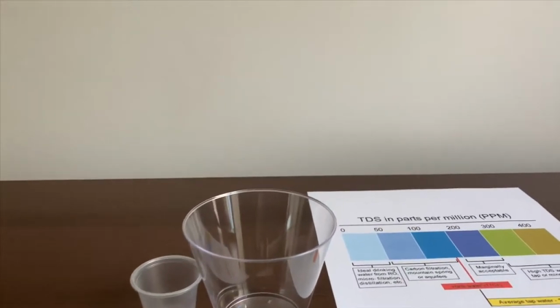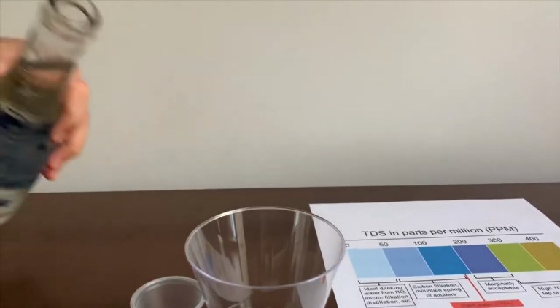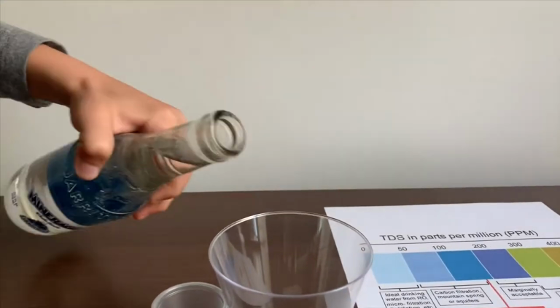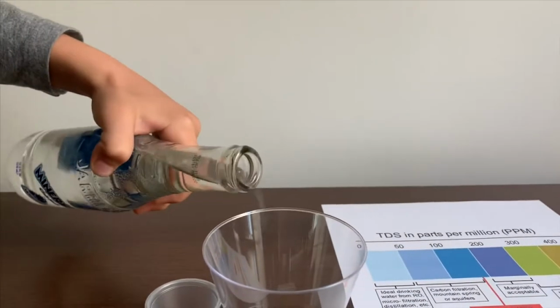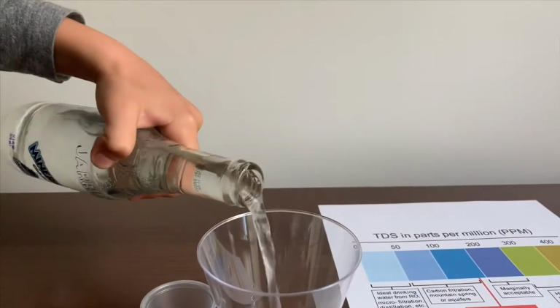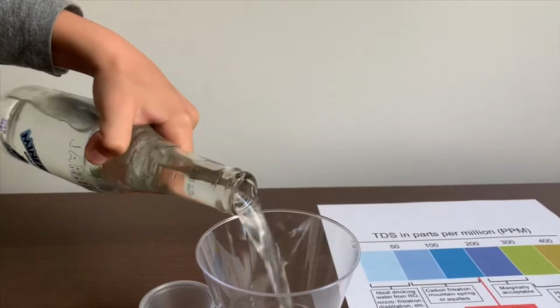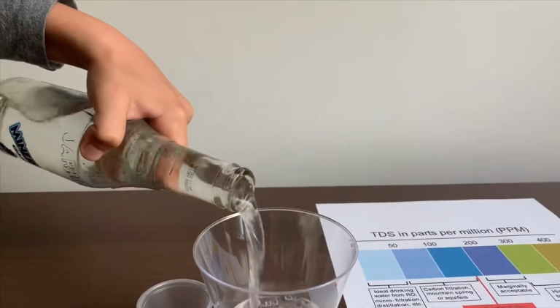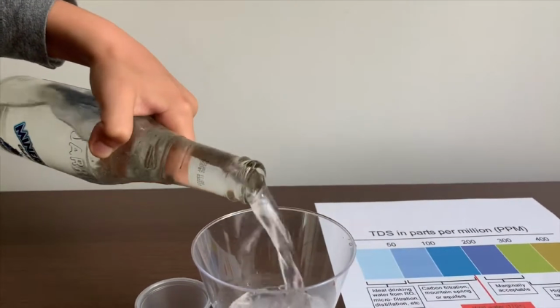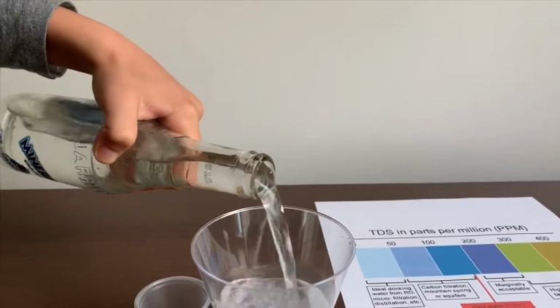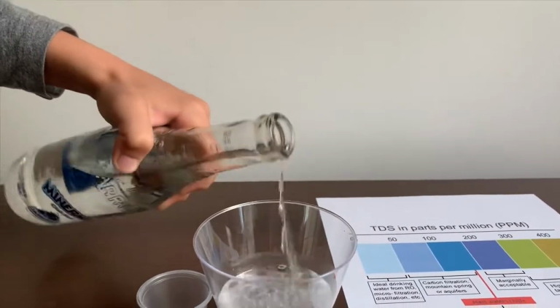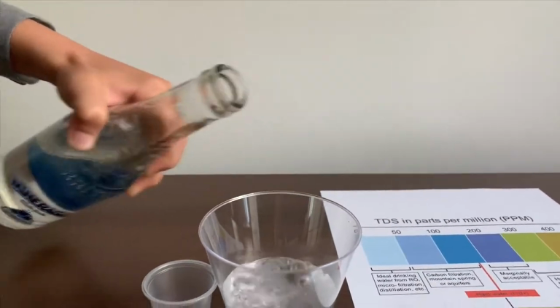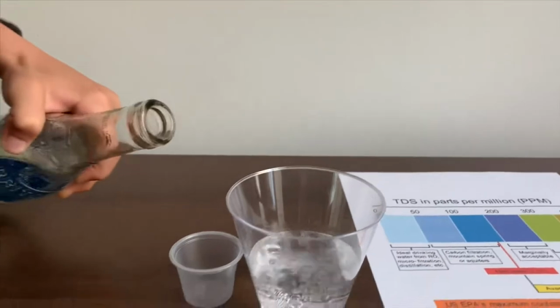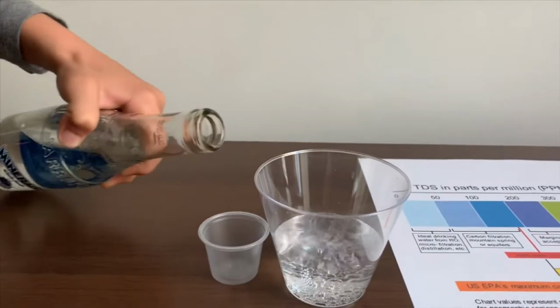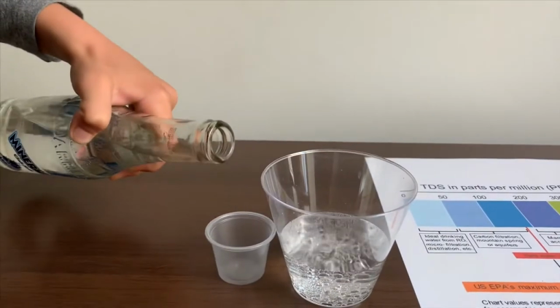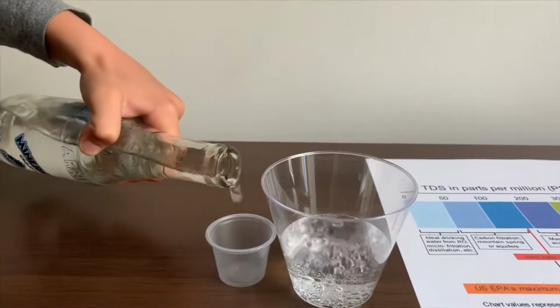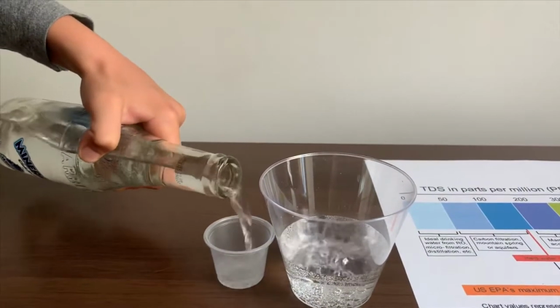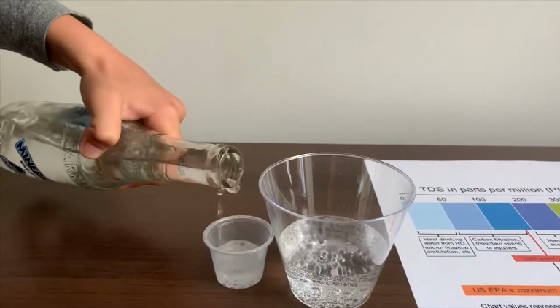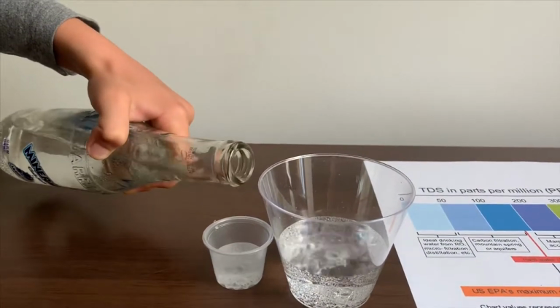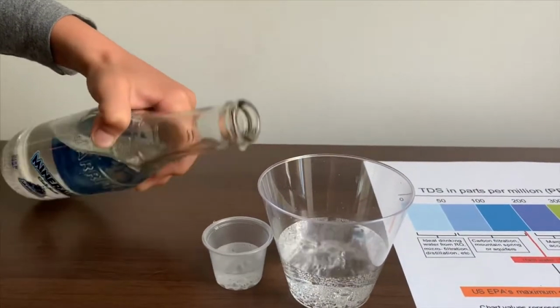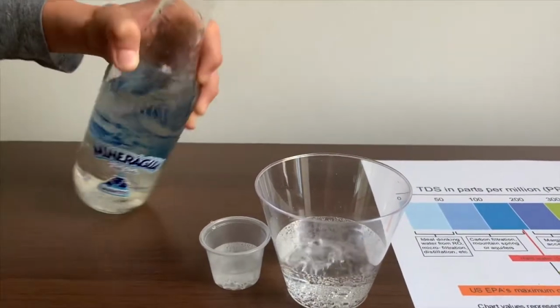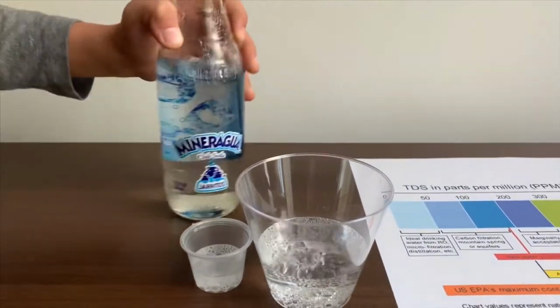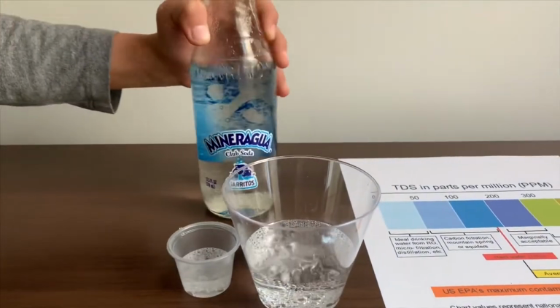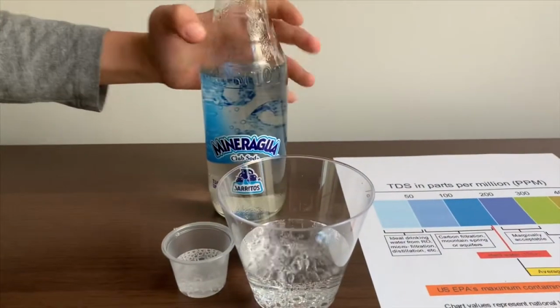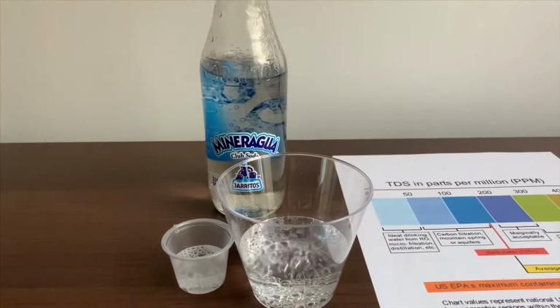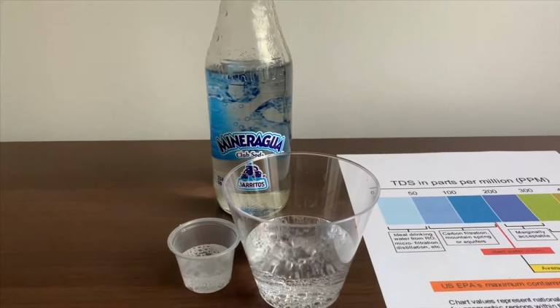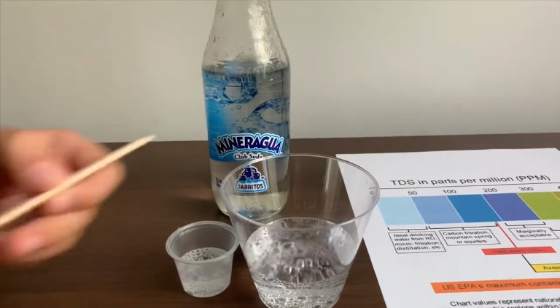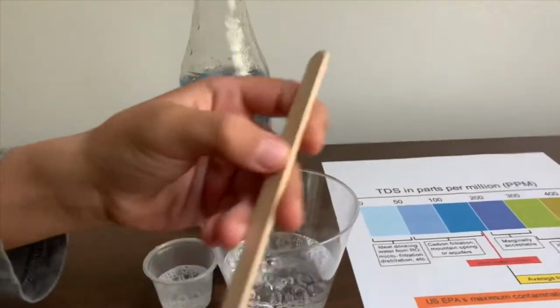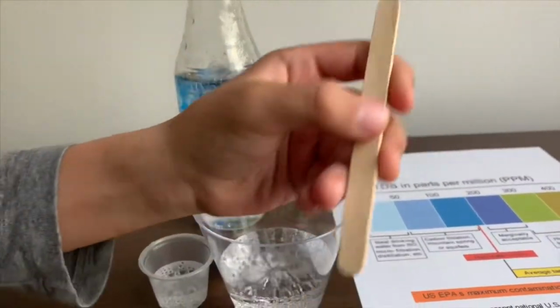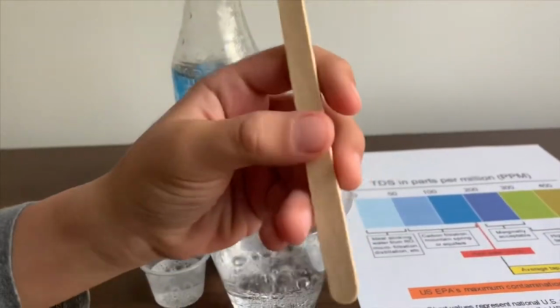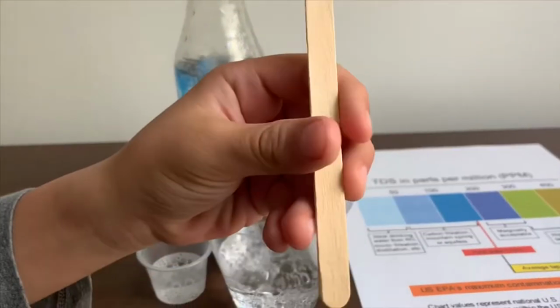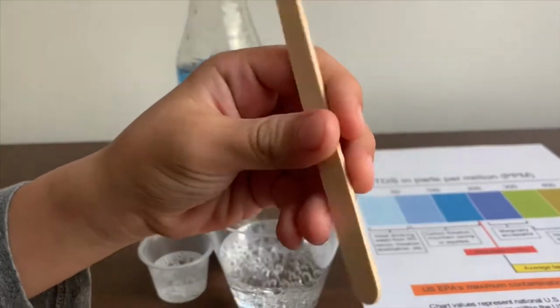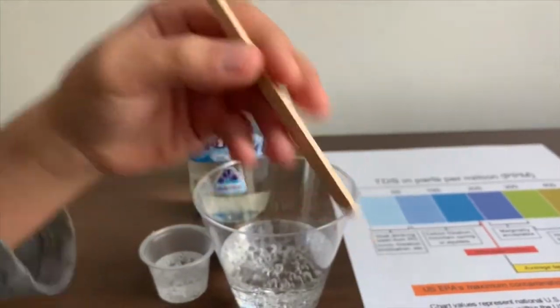Let's pour some water in. Let's stay all low so we'll get a better result on the TDS.